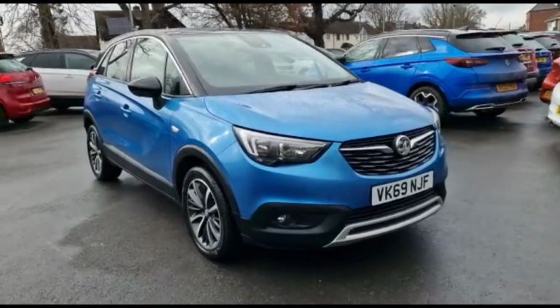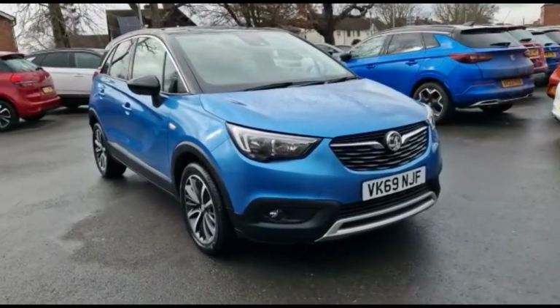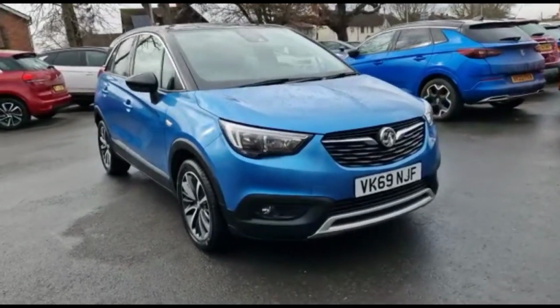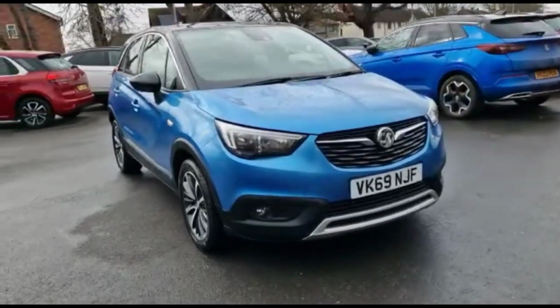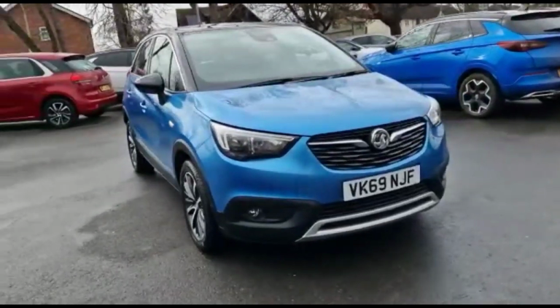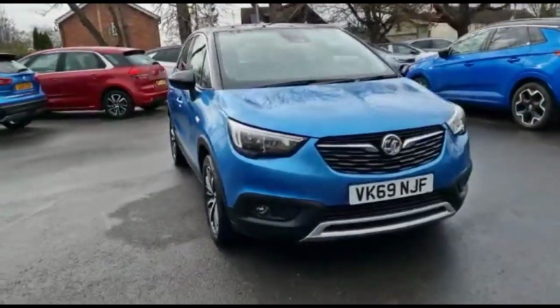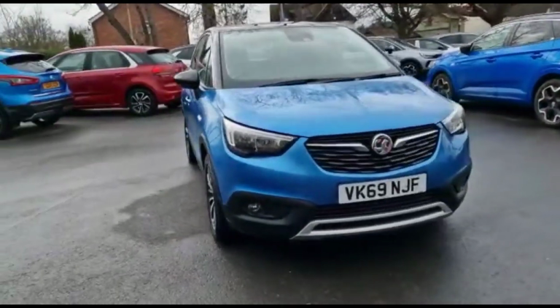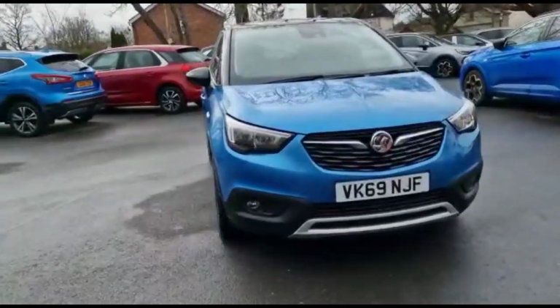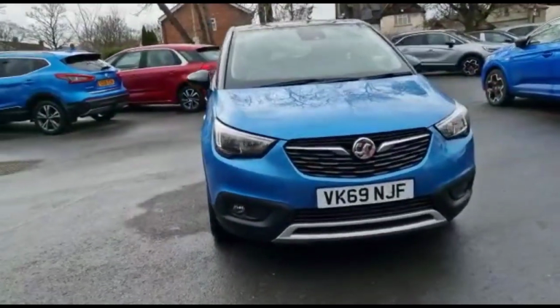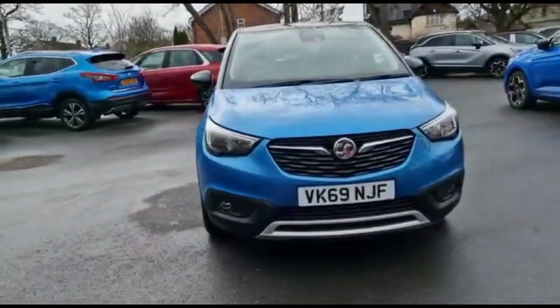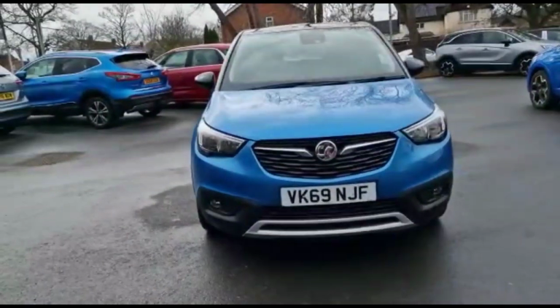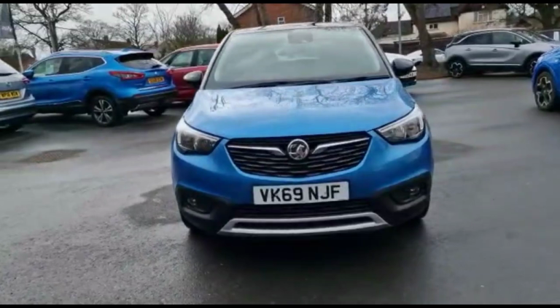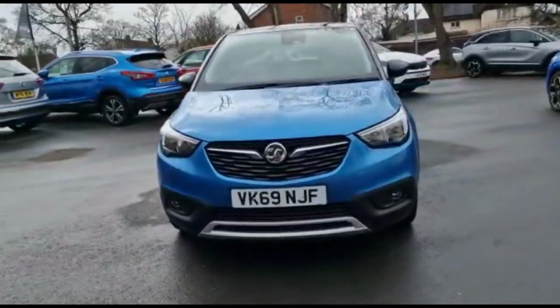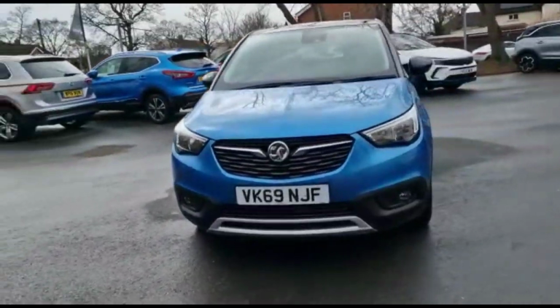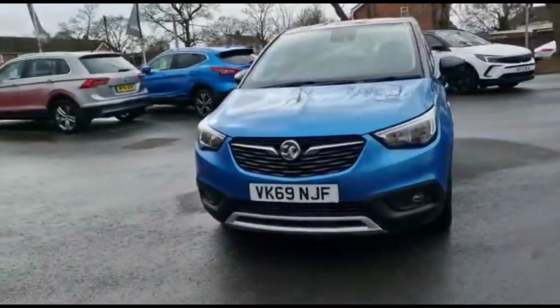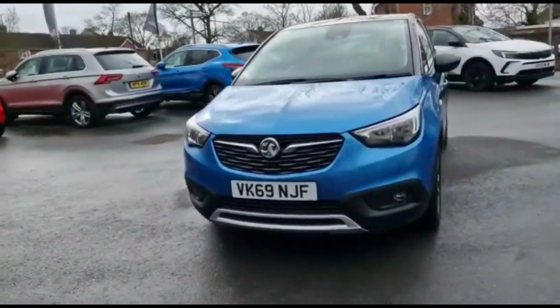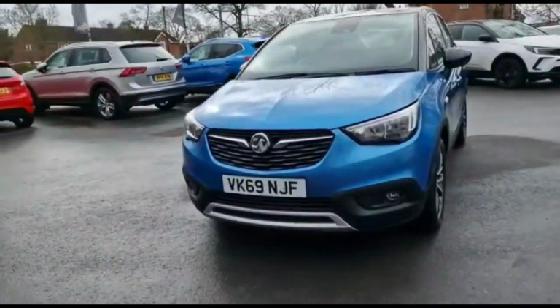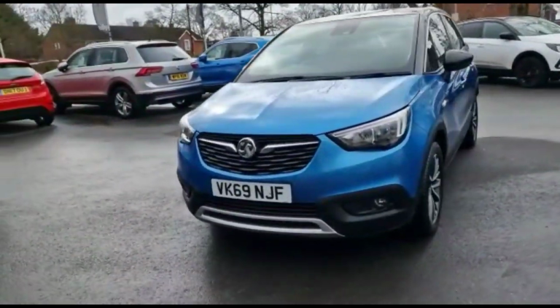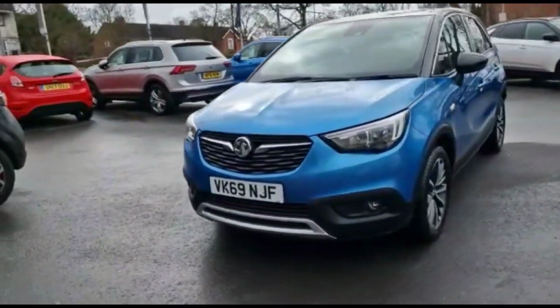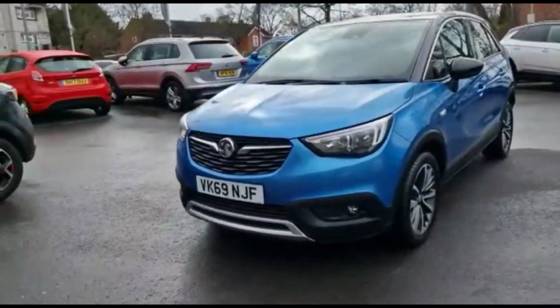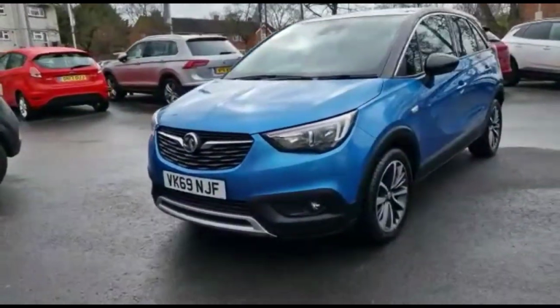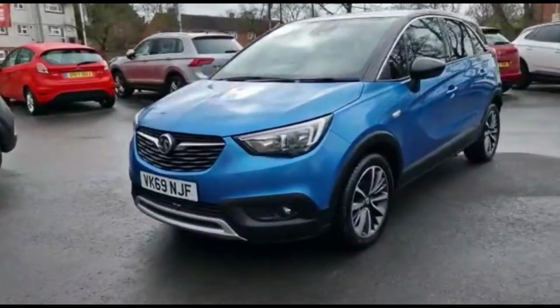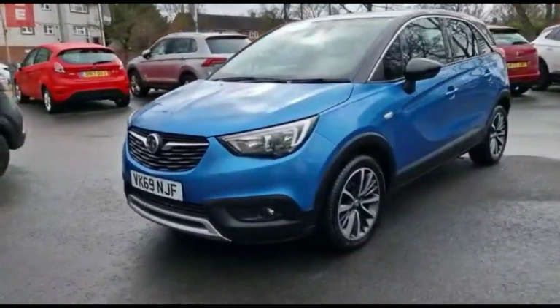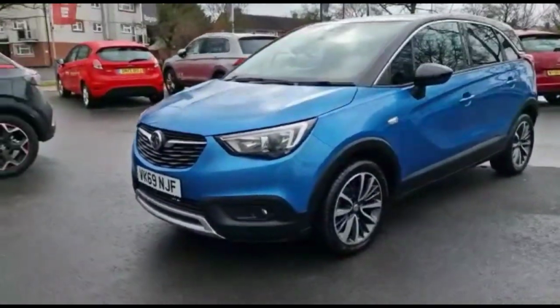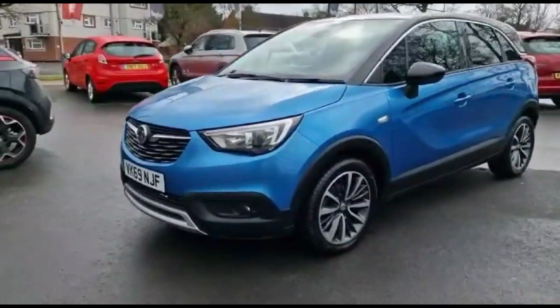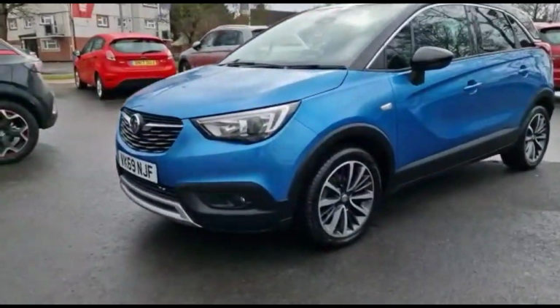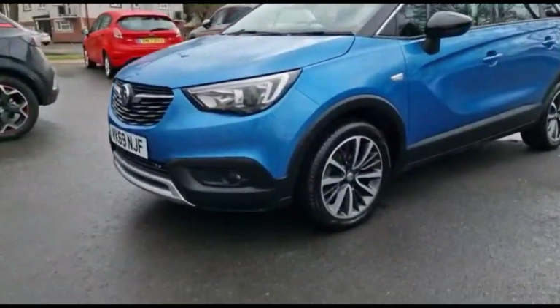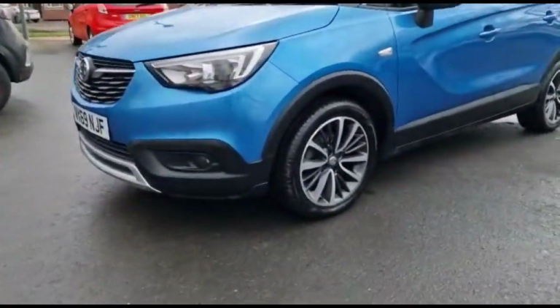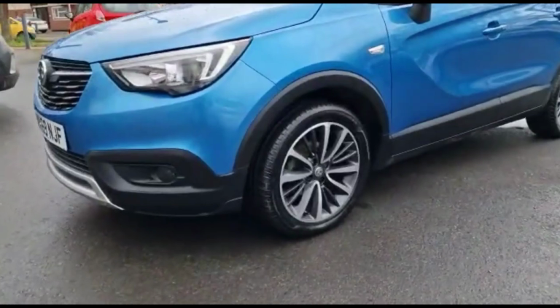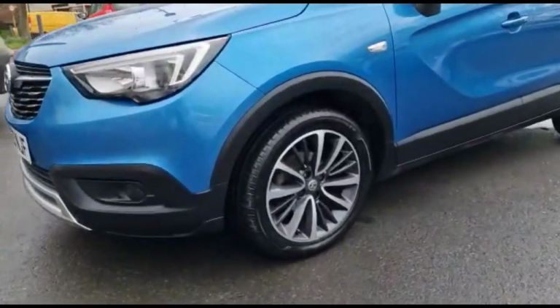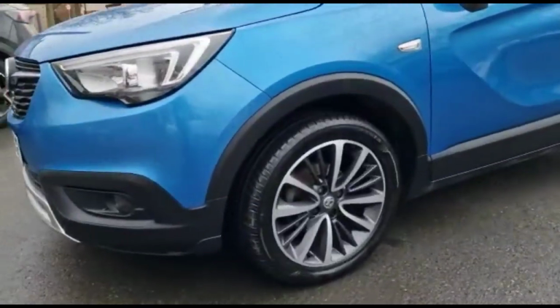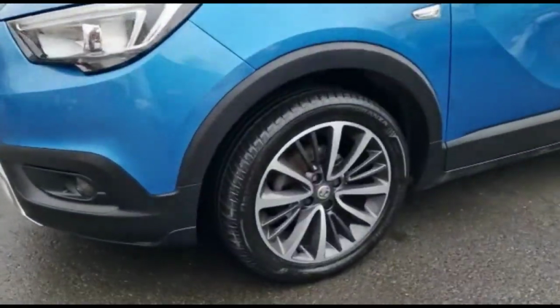Hello and welcome to Baylis Vauxhall. Today we're viewing a Vauxhall Crossland X 1.5 Diesel Elite. This vehicle has covered 38,230 miles in Persian Blue.